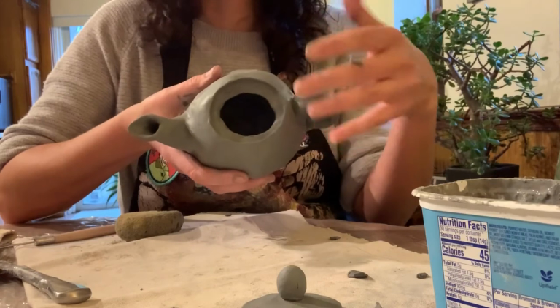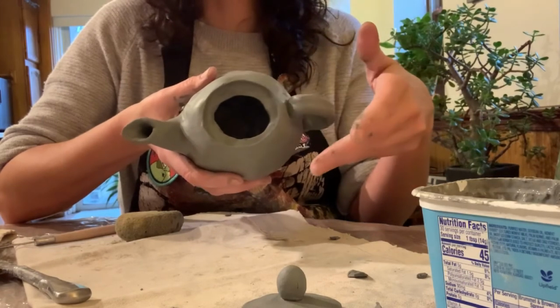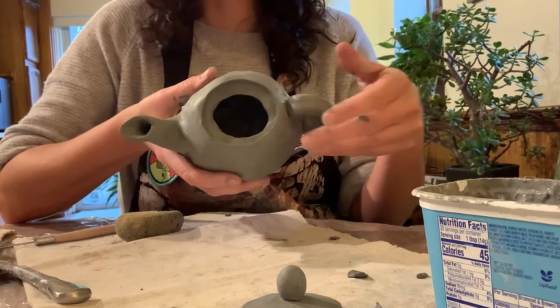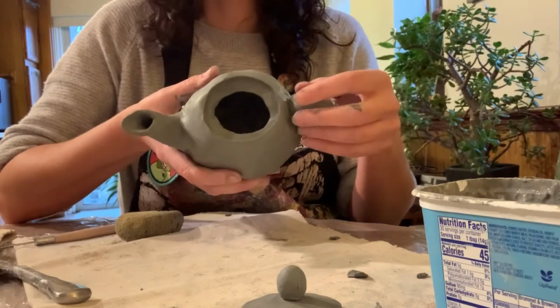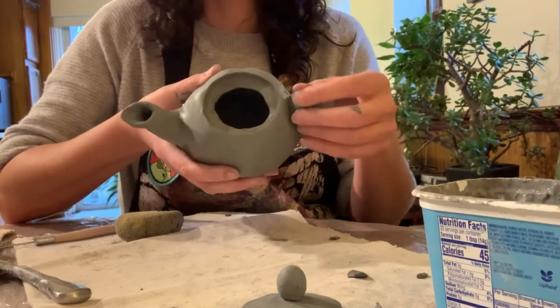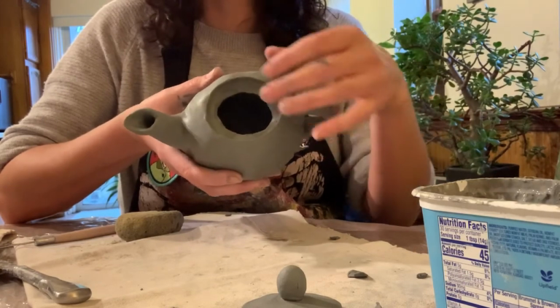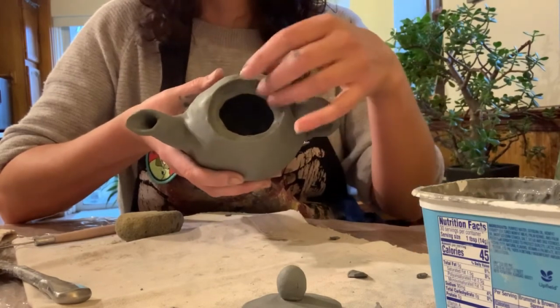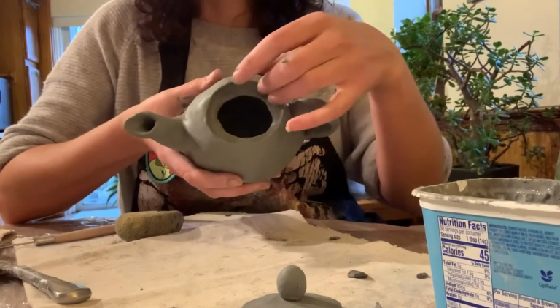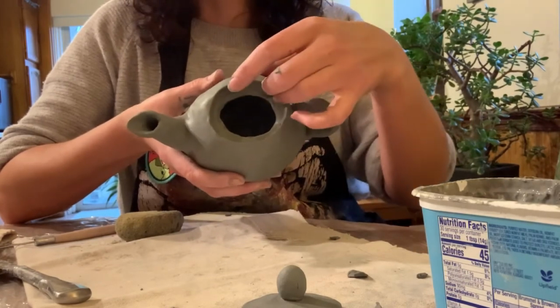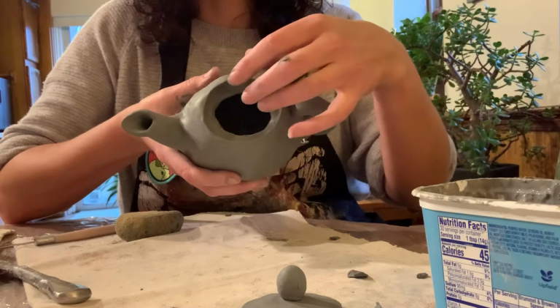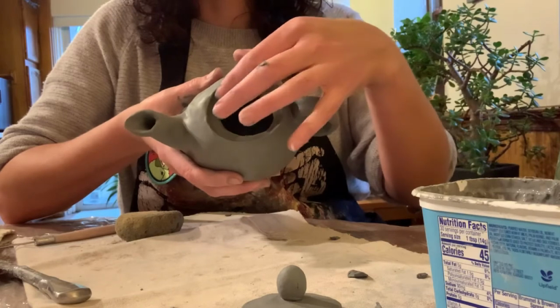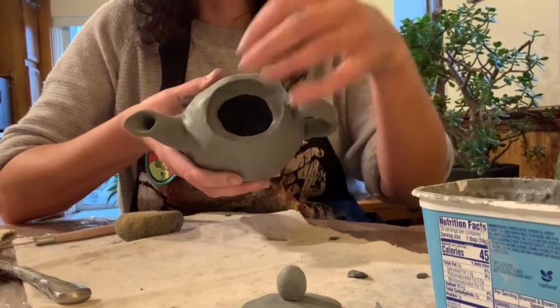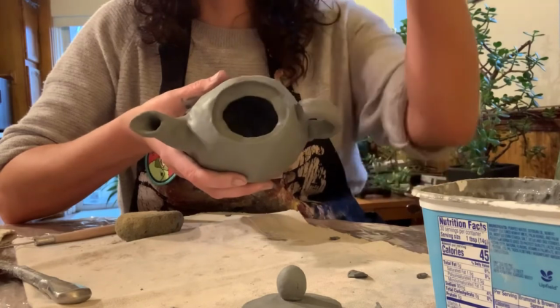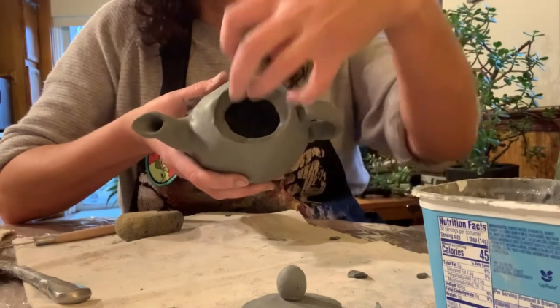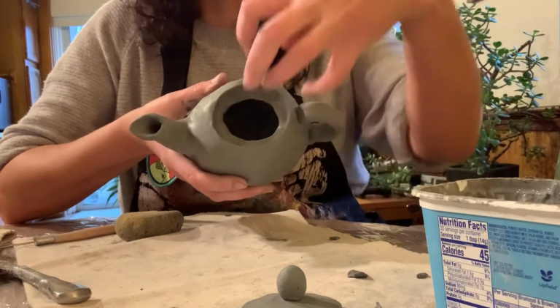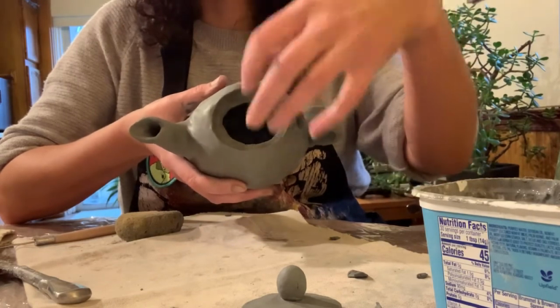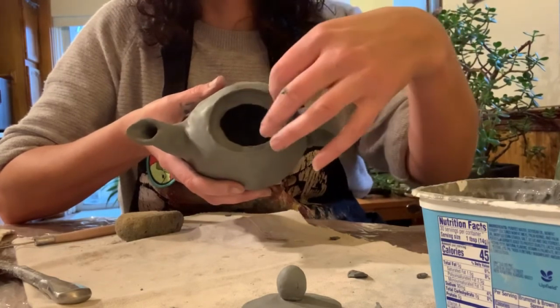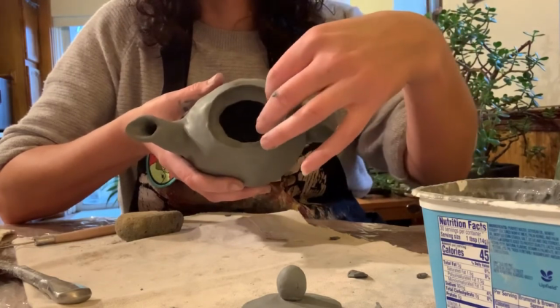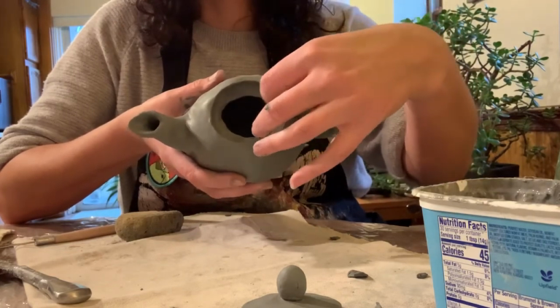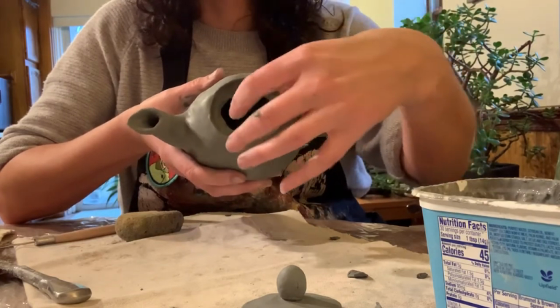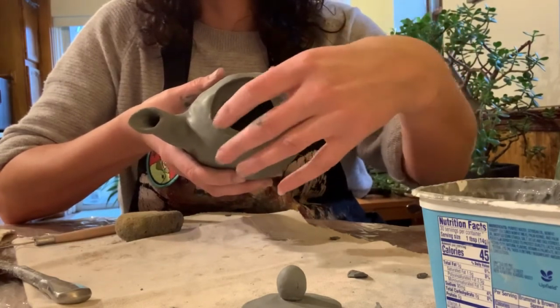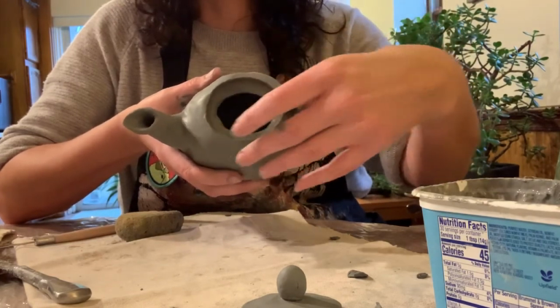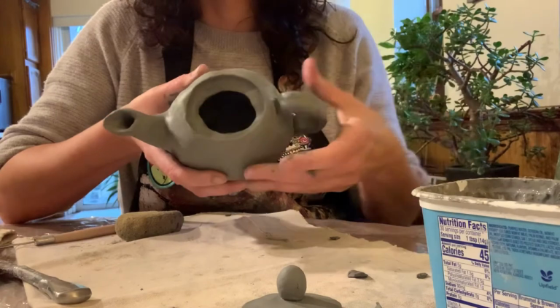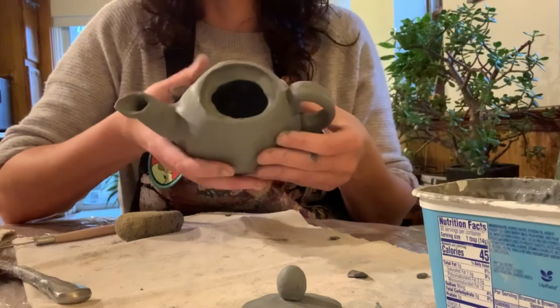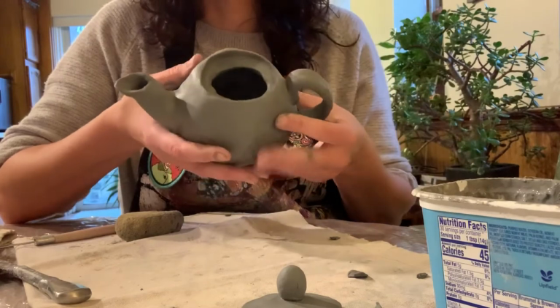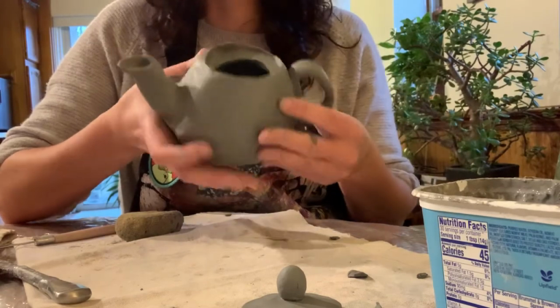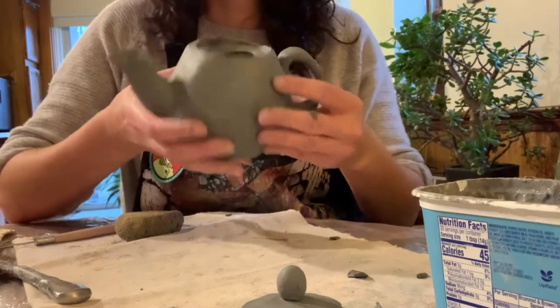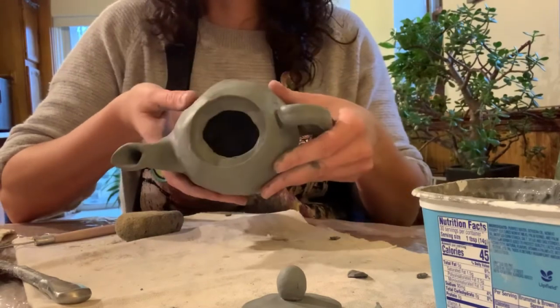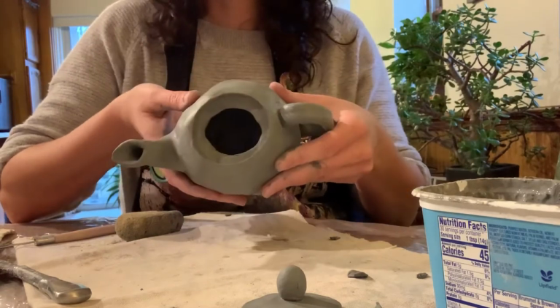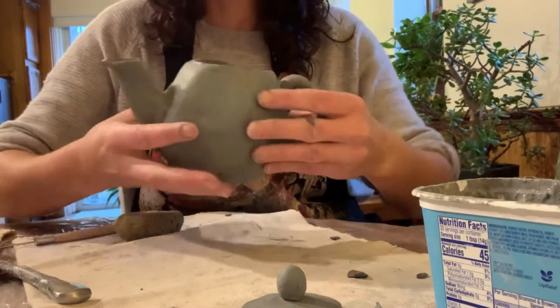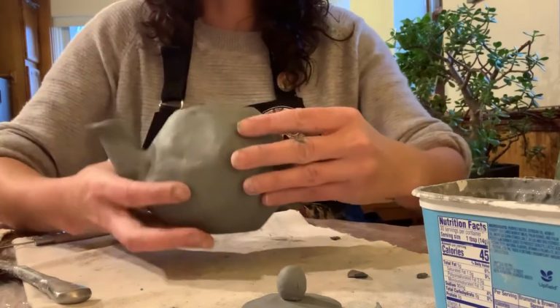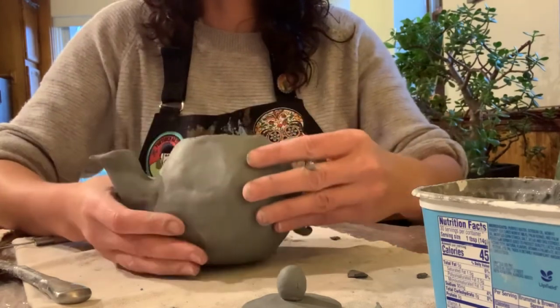Obviously right now it doesn't come out easily because the clay is still sticky. But it shouldn't be like you have to squeeze it in there, because then when it dries, it won't fit. So leave a little extra space for your lid.